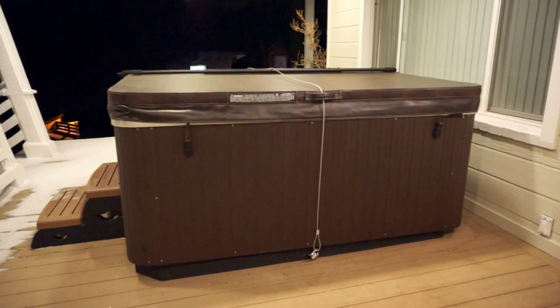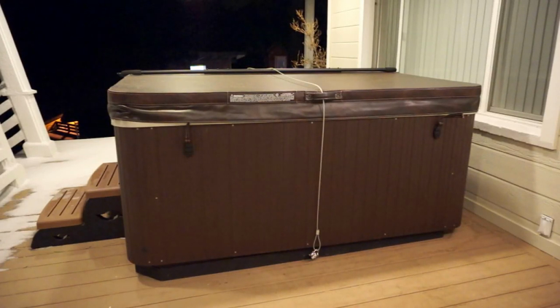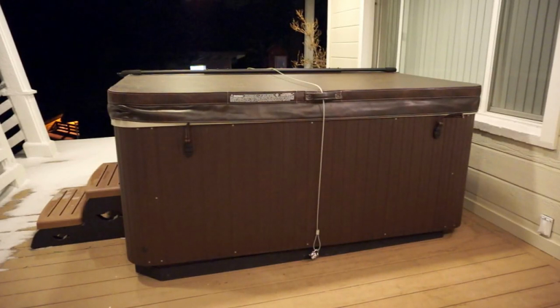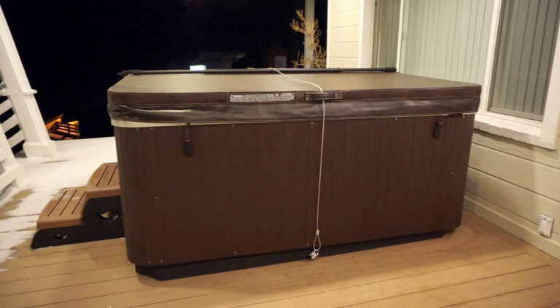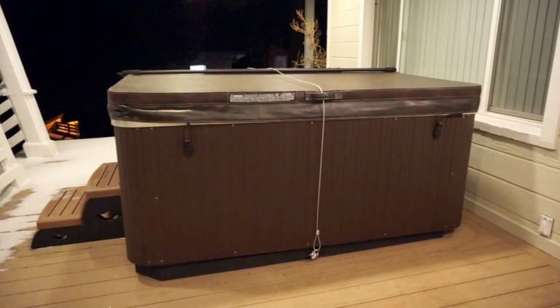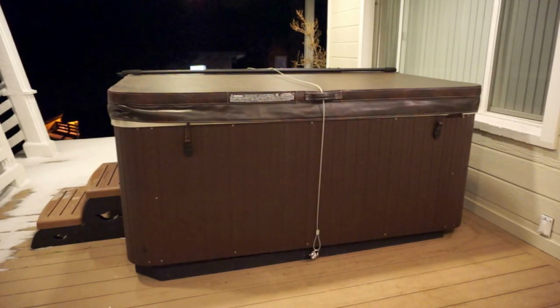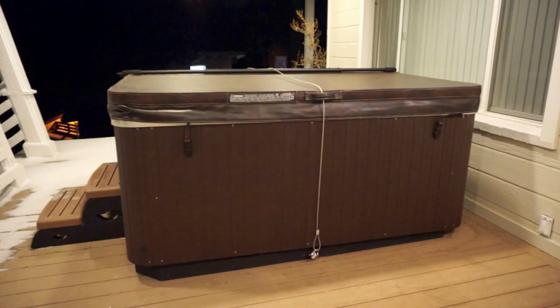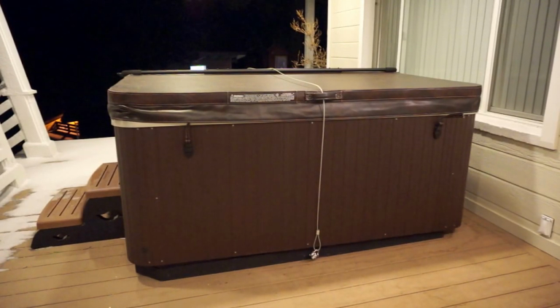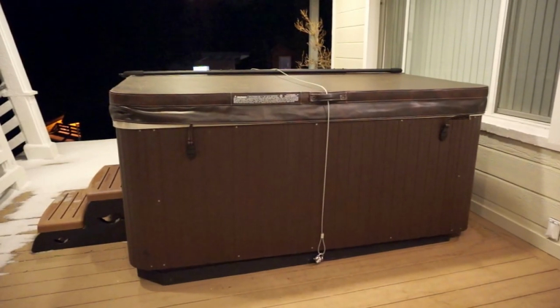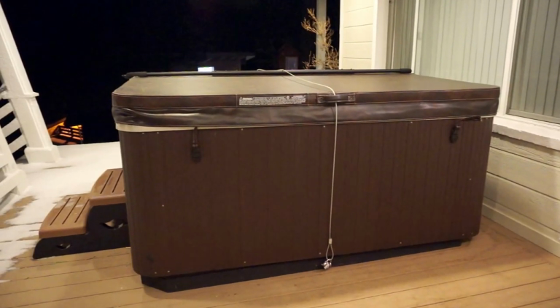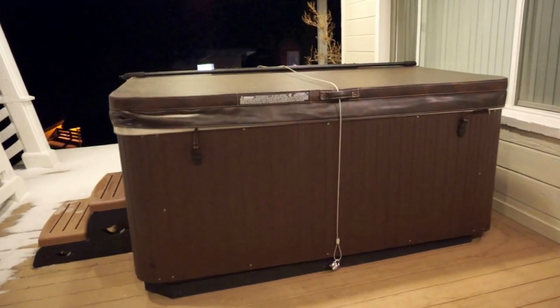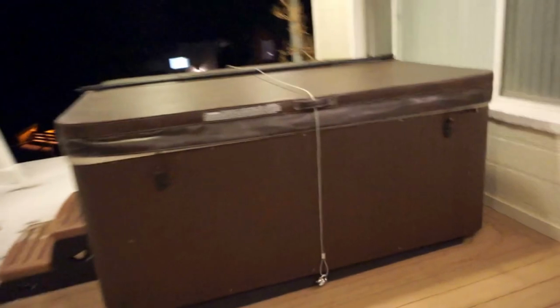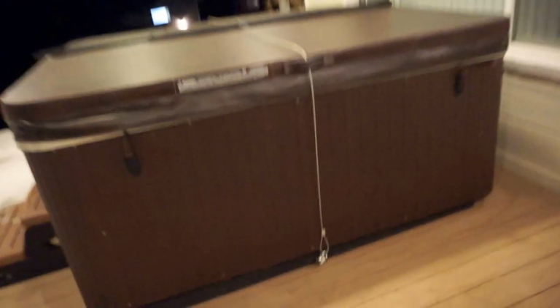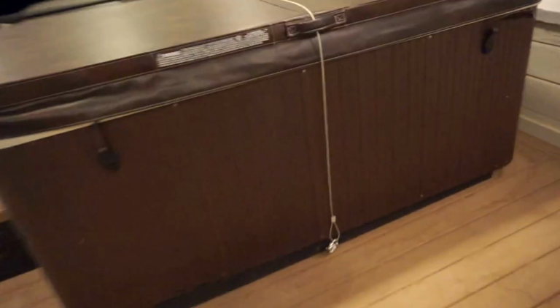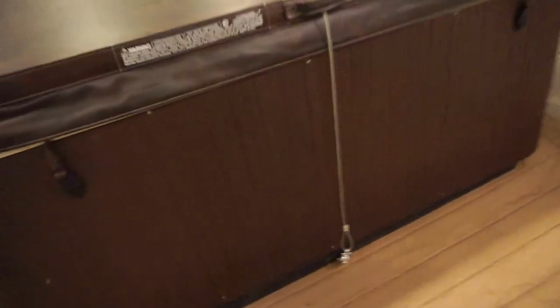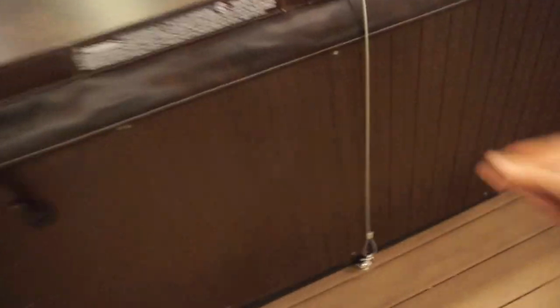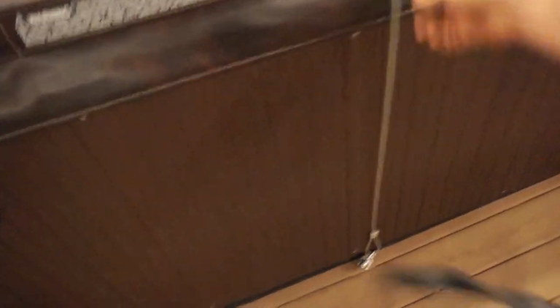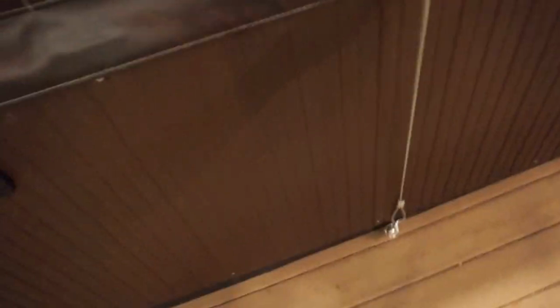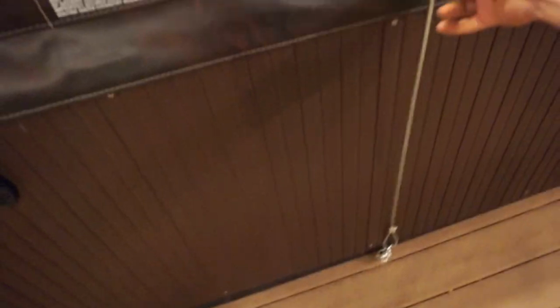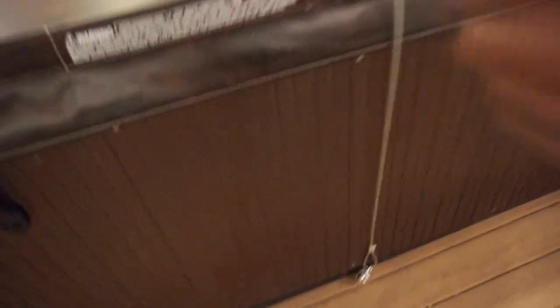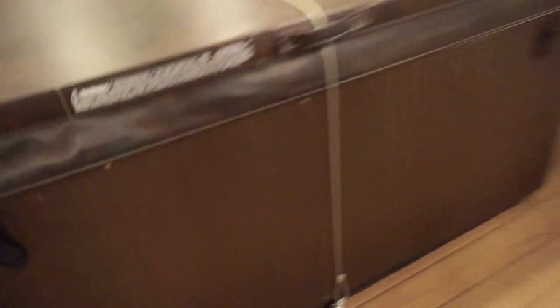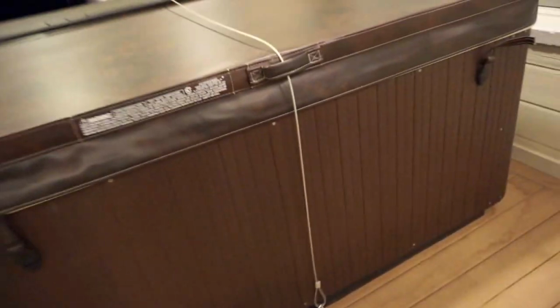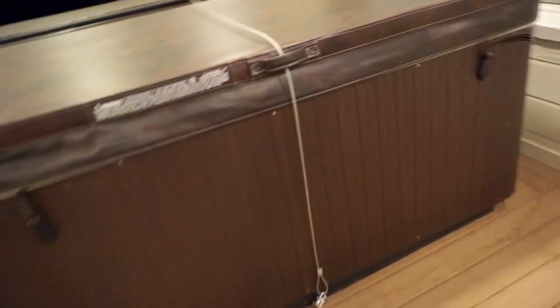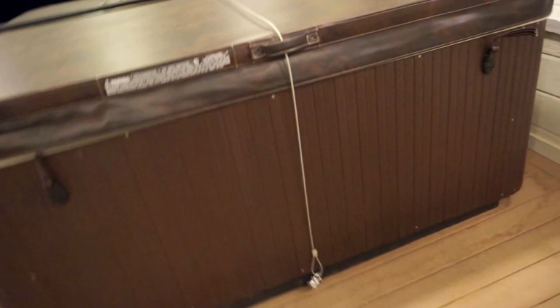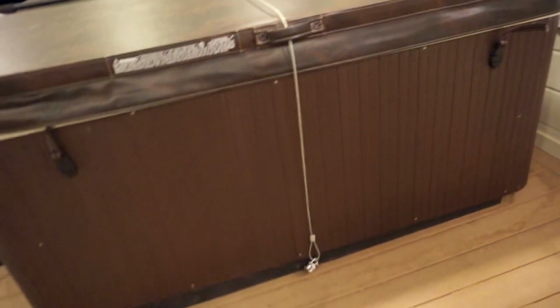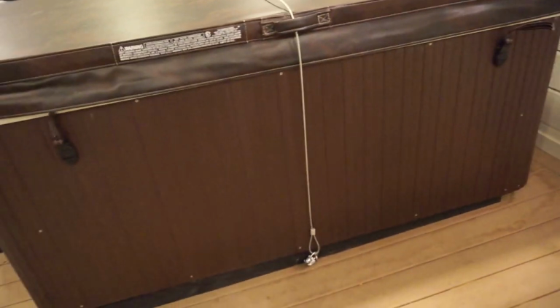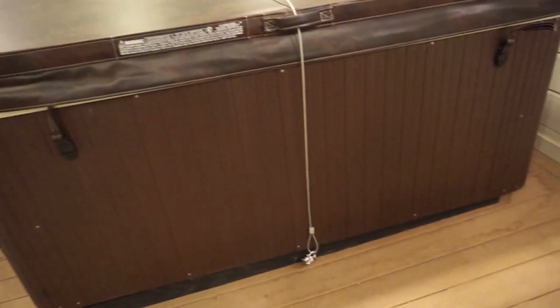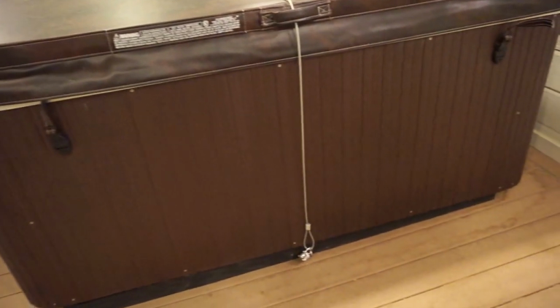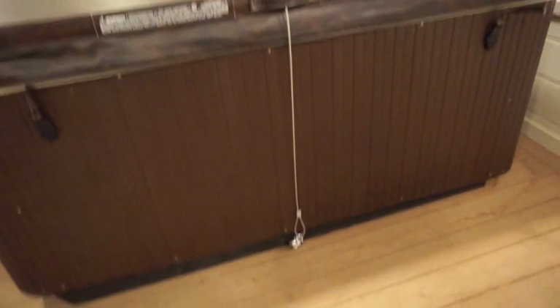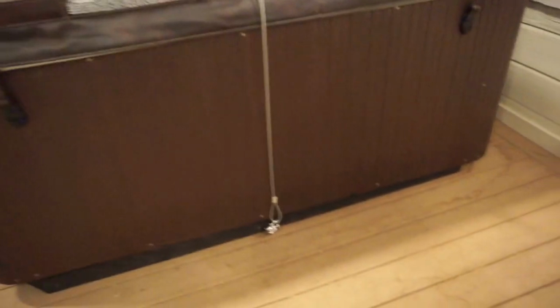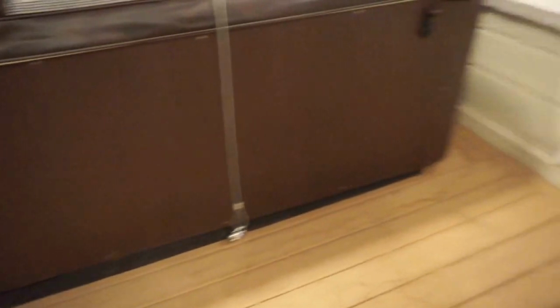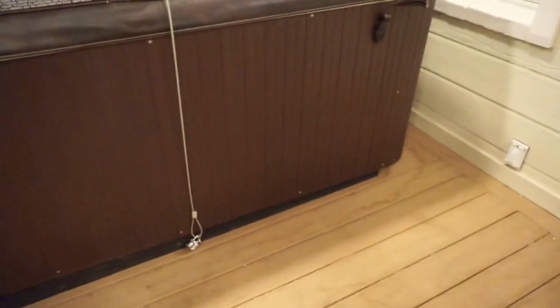Using the hot tub. You'll notice that there's this cable across it with a lock. We use this to keep wild animals, bears for example, from getting into the hot tub. So let me show you how to unlock the lock.